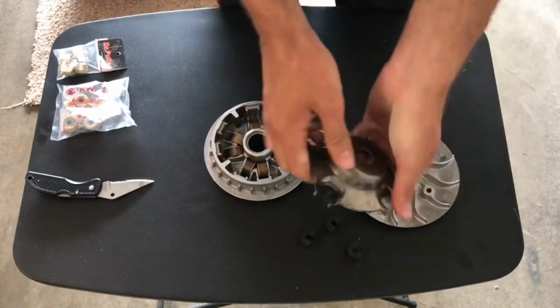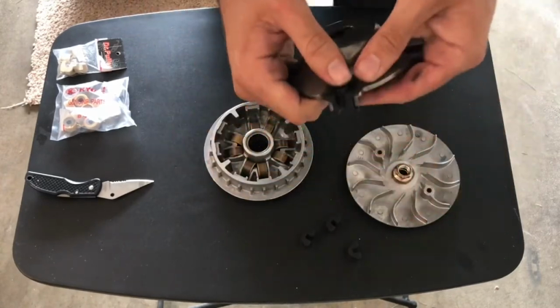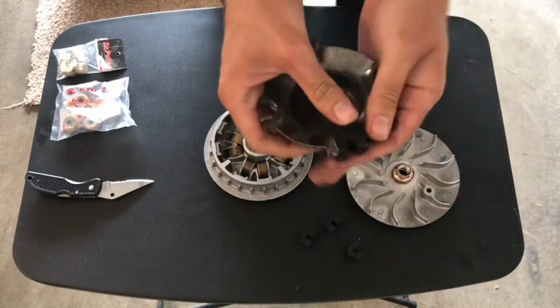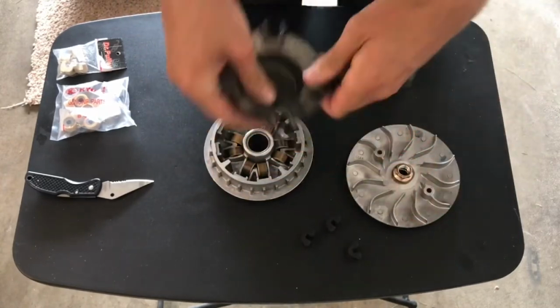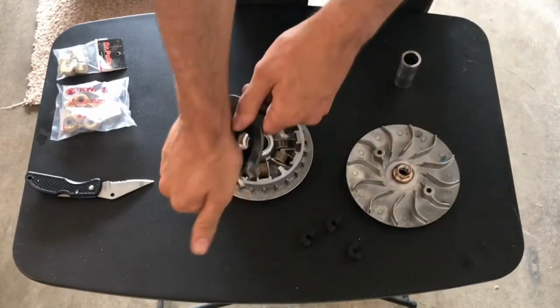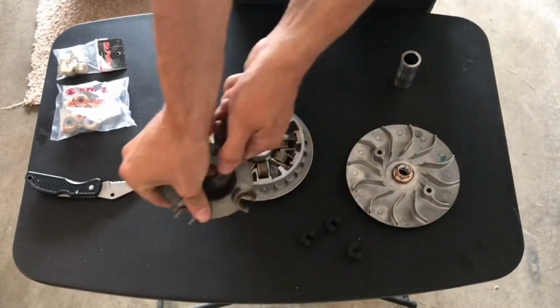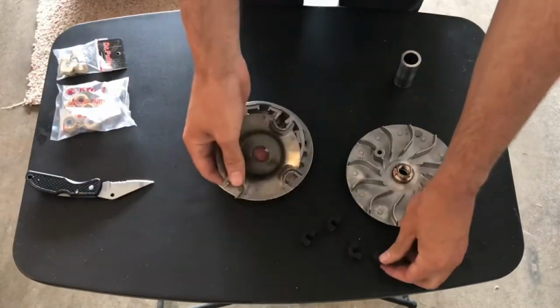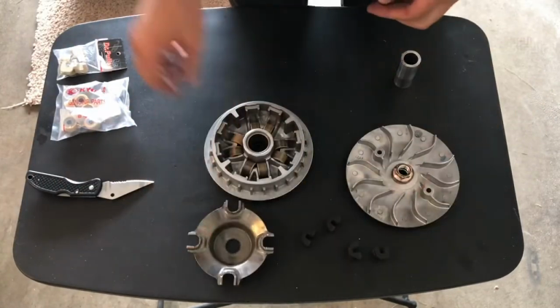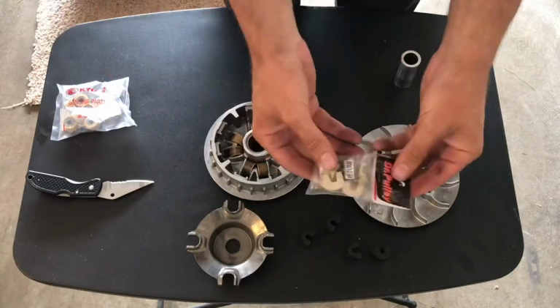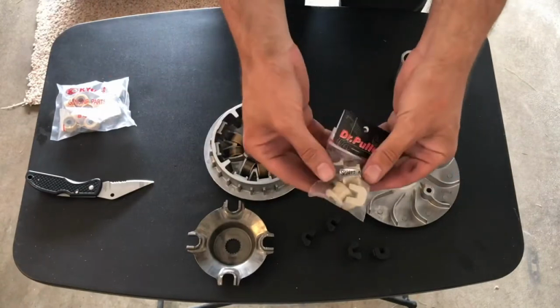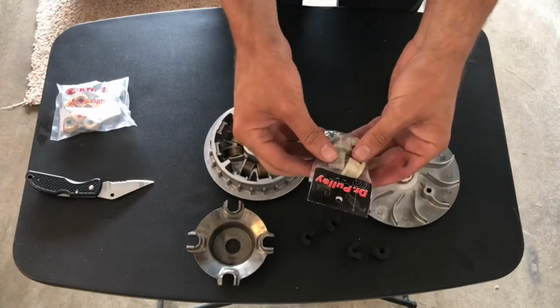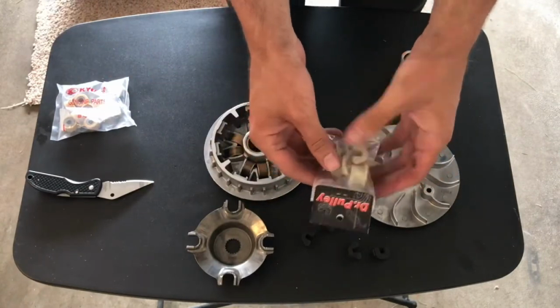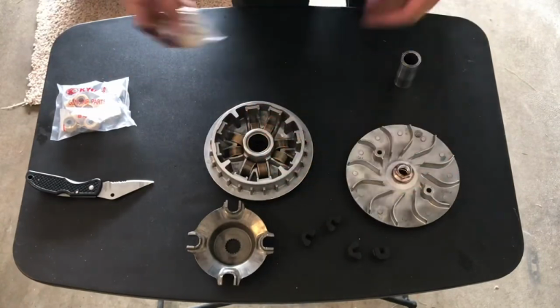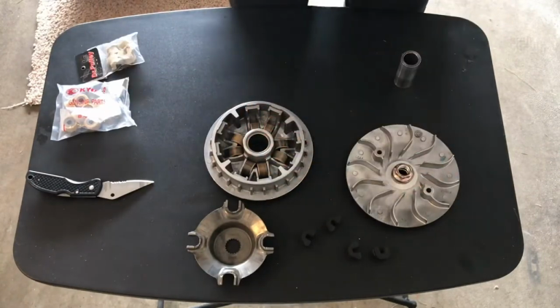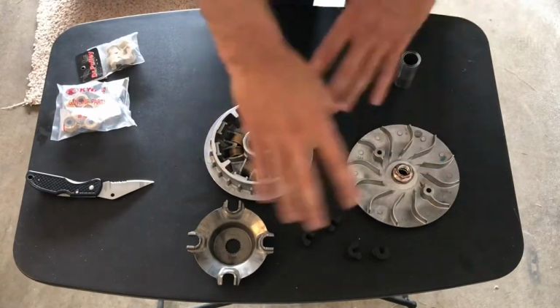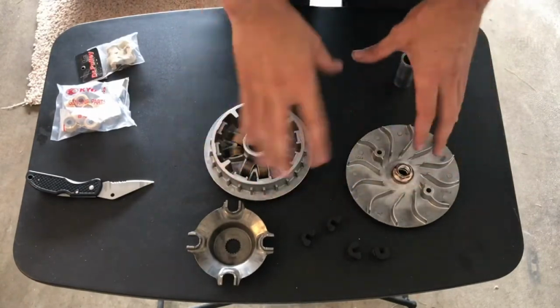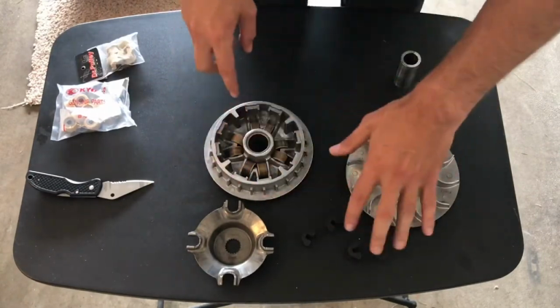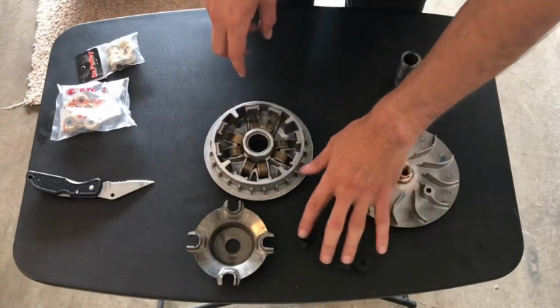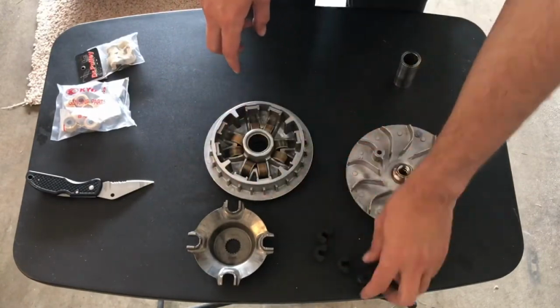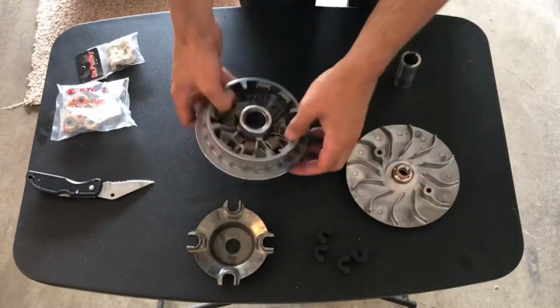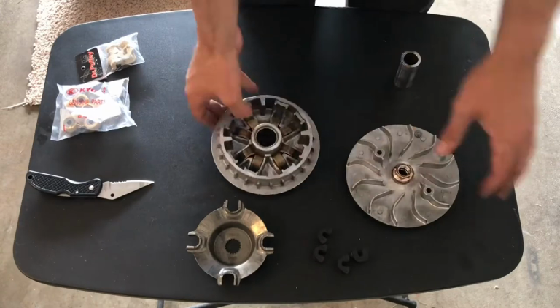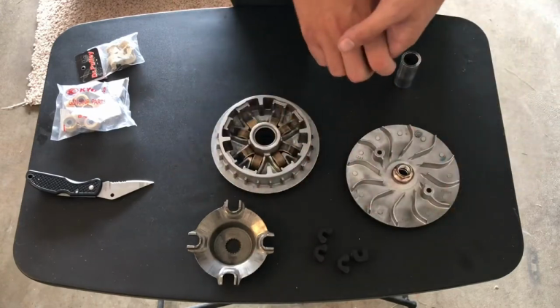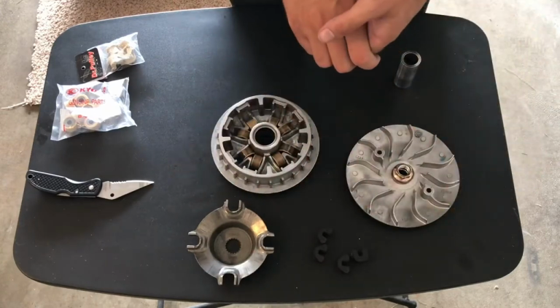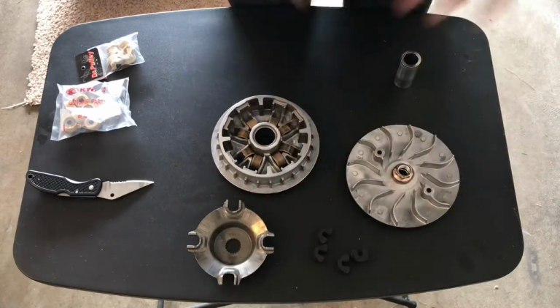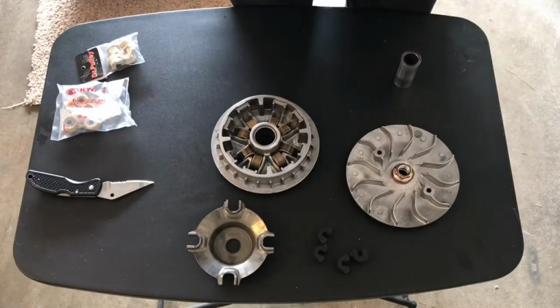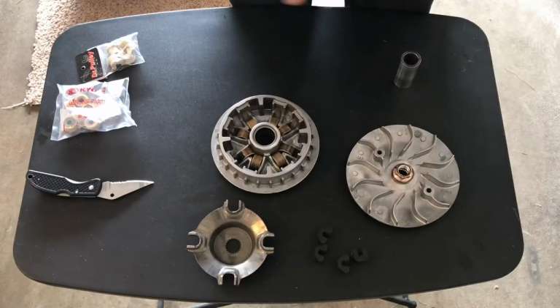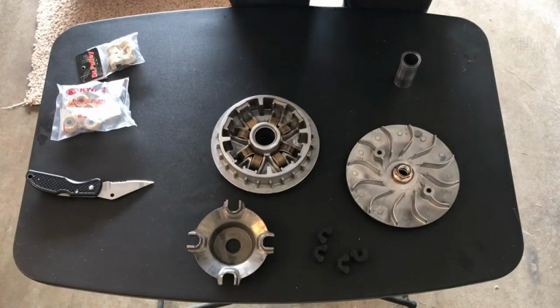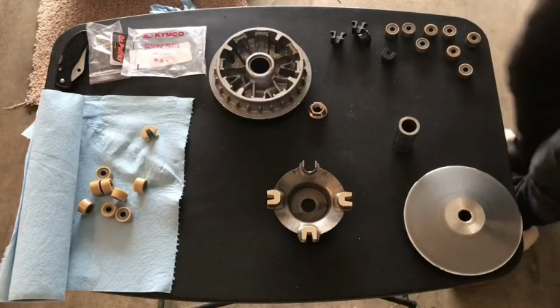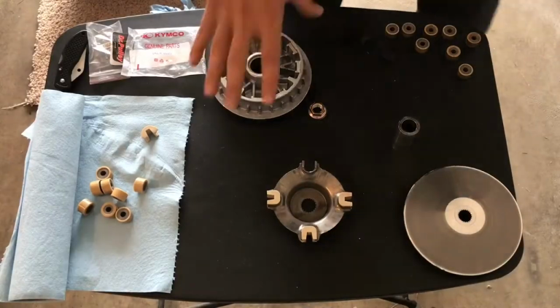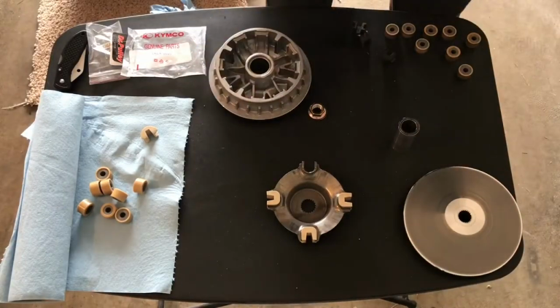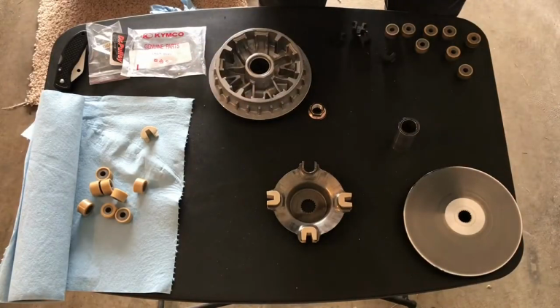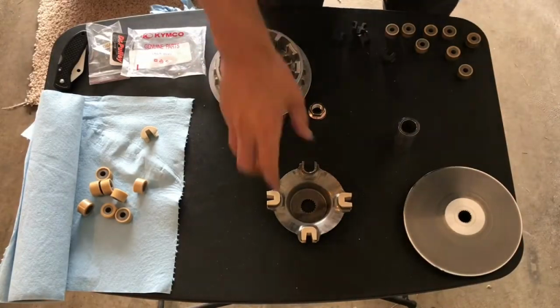I'm going to be replacing all of those just because mine, even though they weren't really used up, they're kind of old, so I just bought some new ones and wanted to replace them.